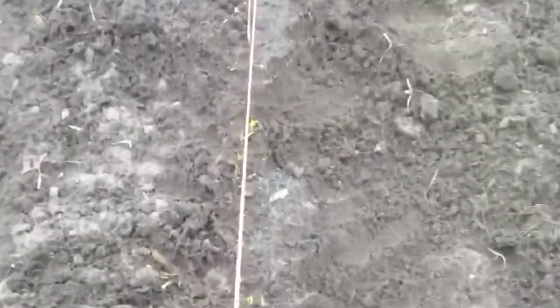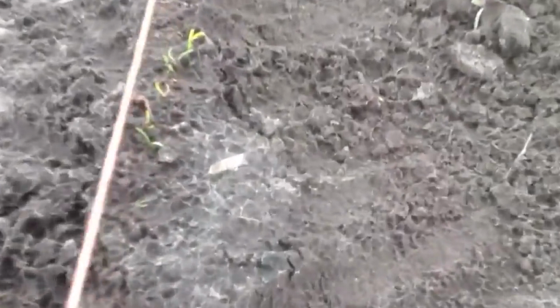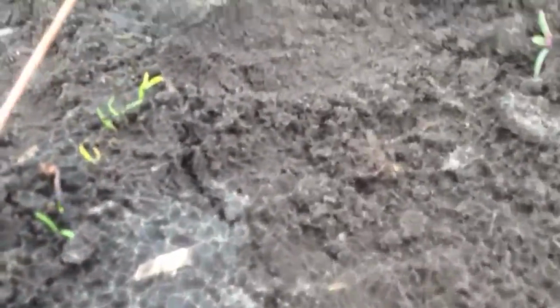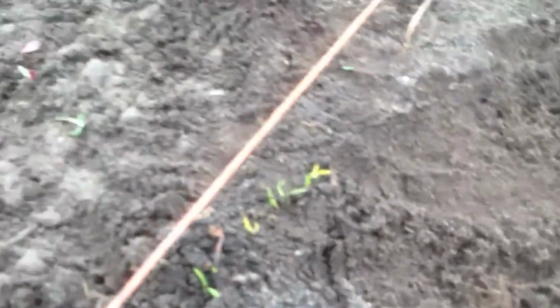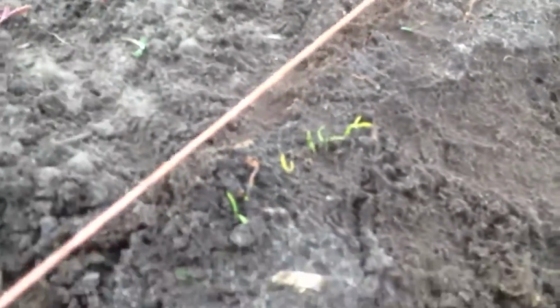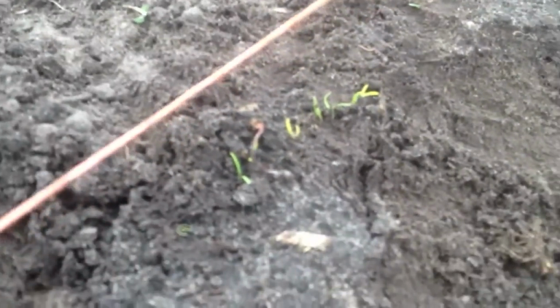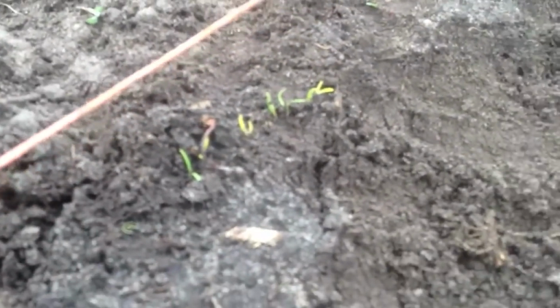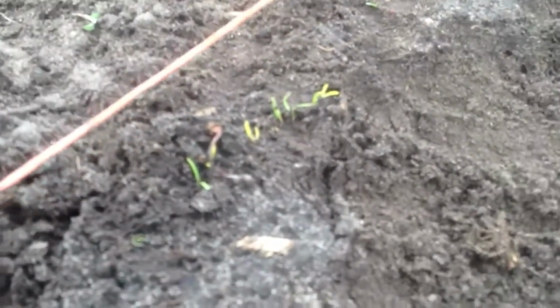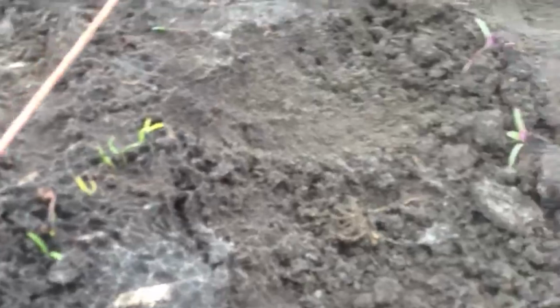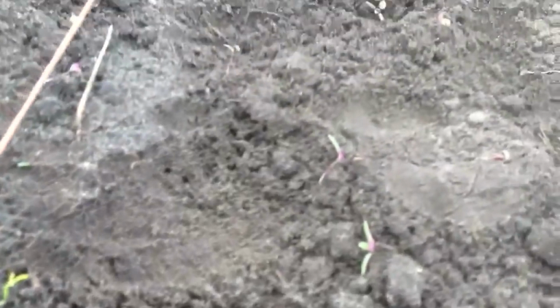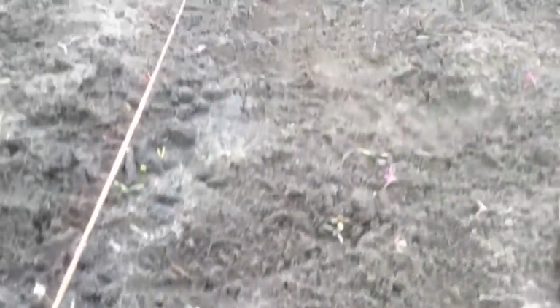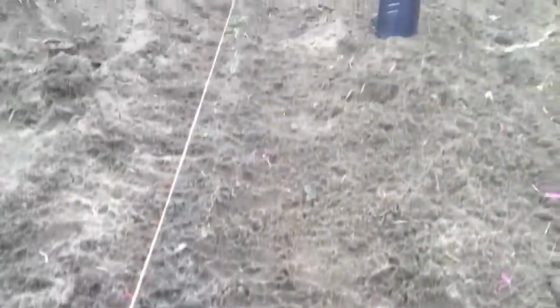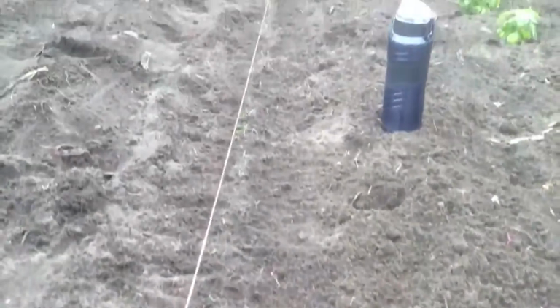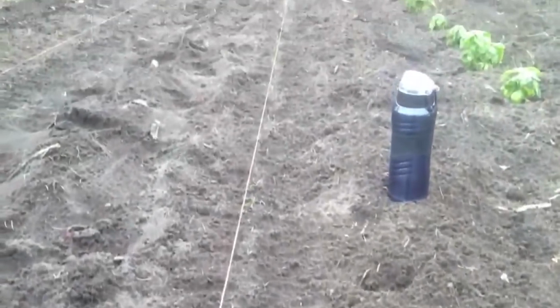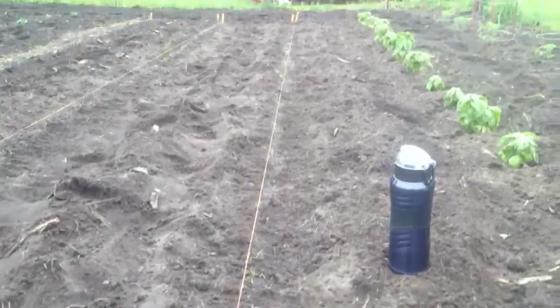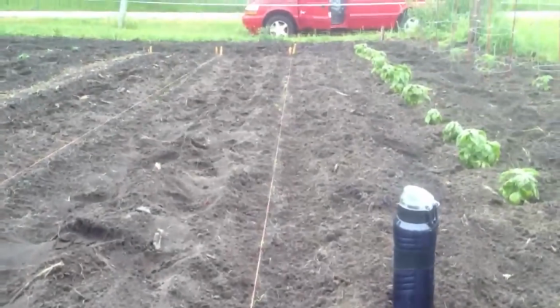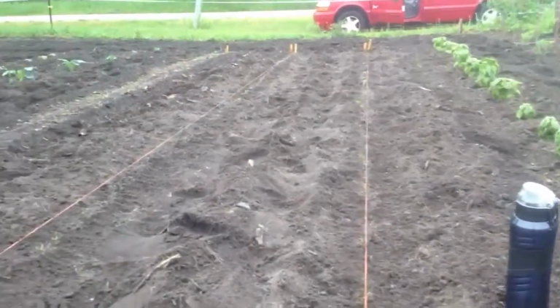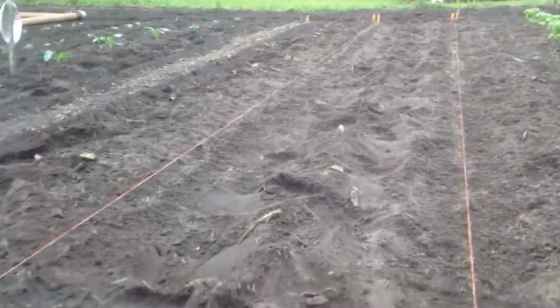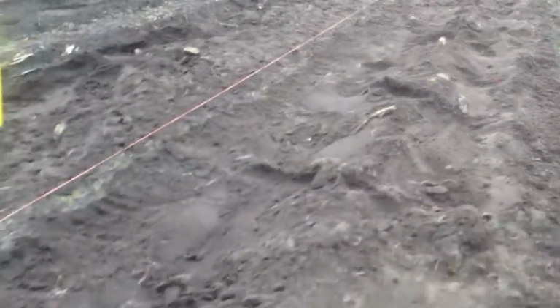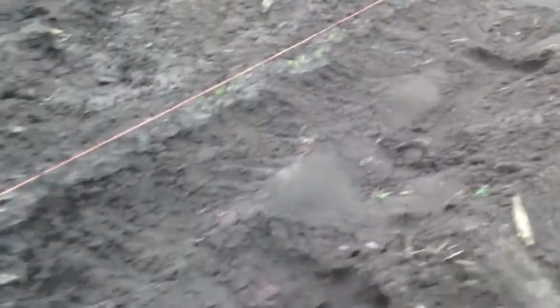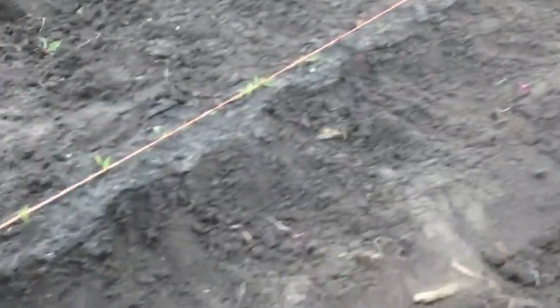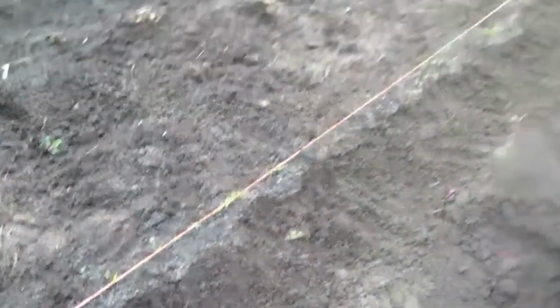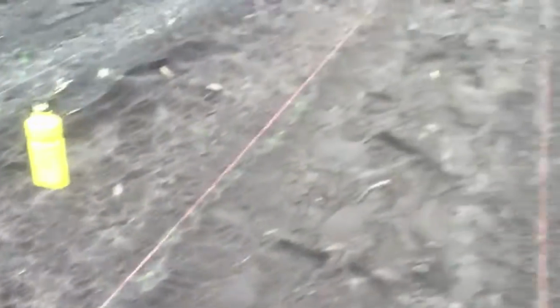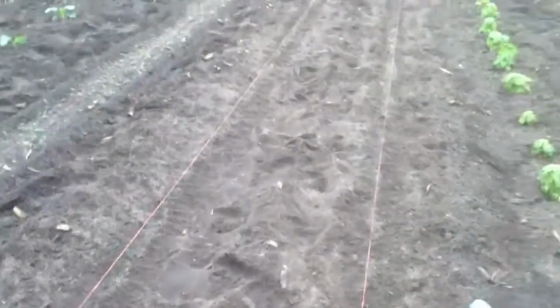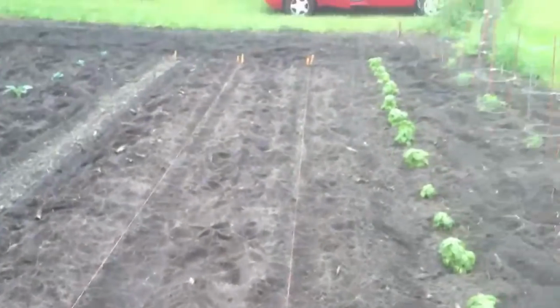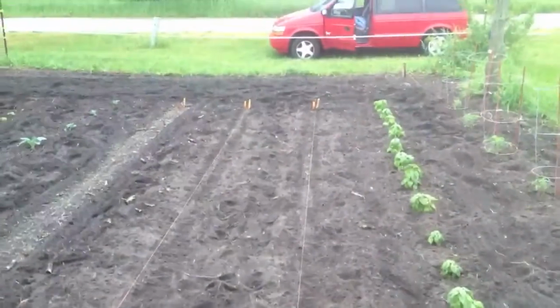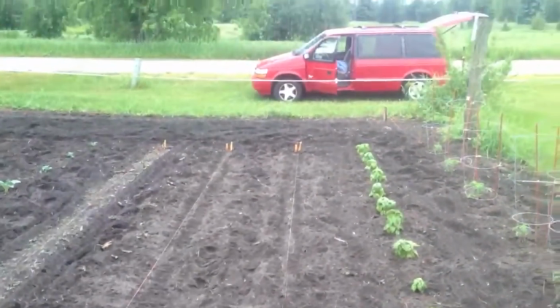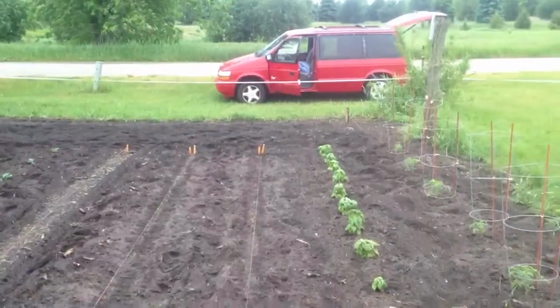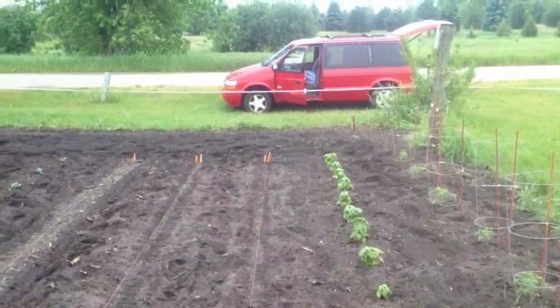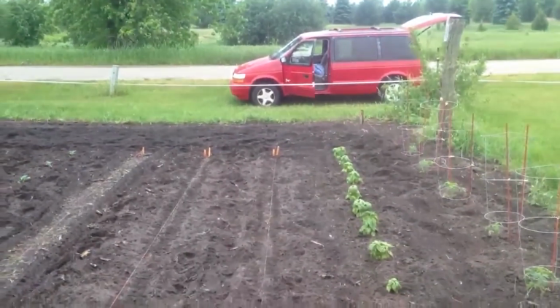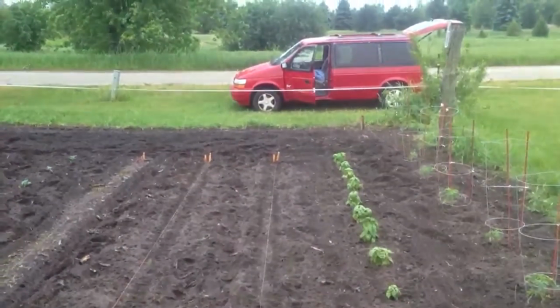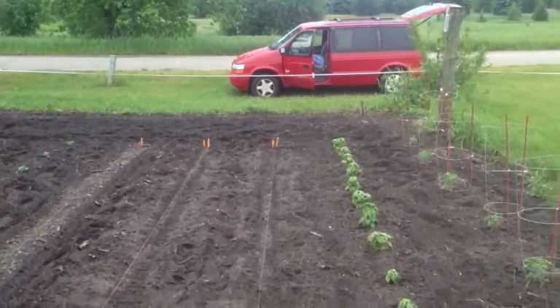Look at all those tiny little carrots — they're just little! Those are going to be carrots all the way down the row. Two rows of them. She's already weeded them all. It's awesome! Go!